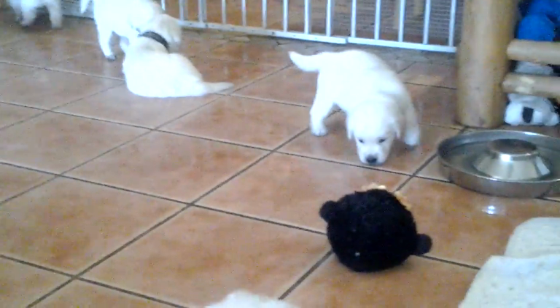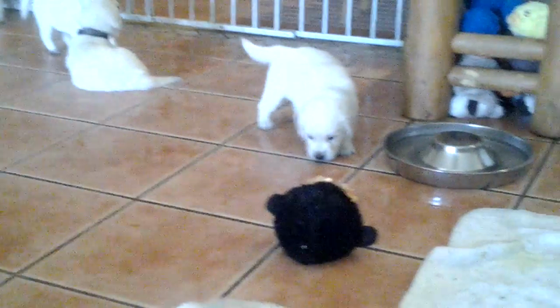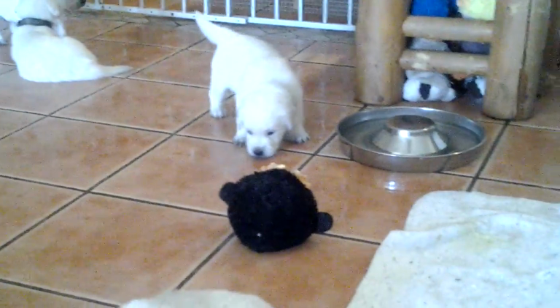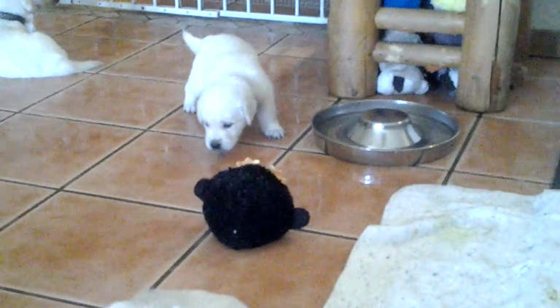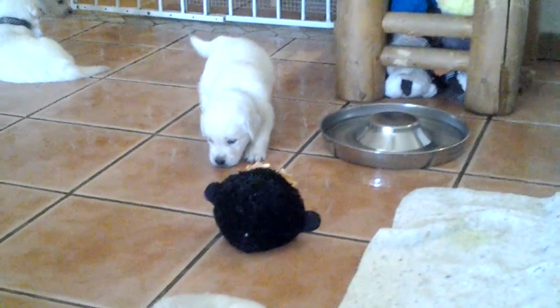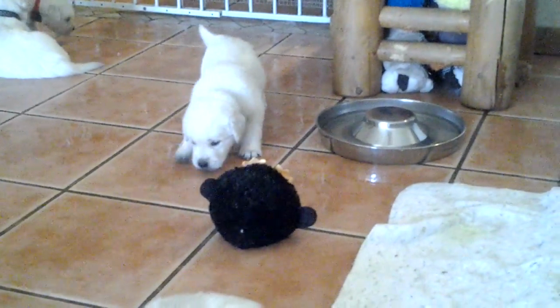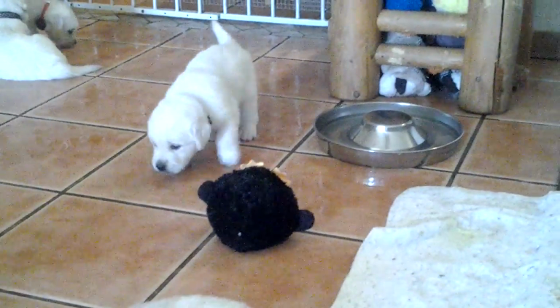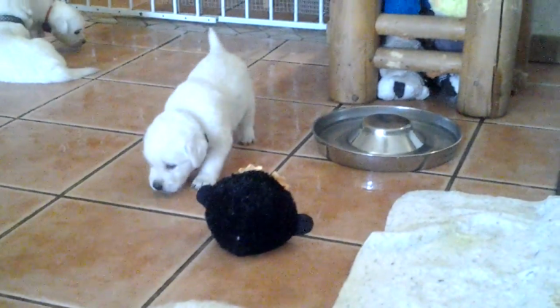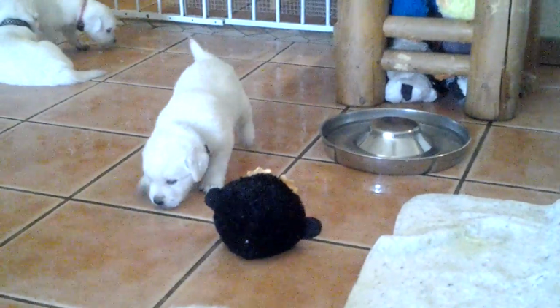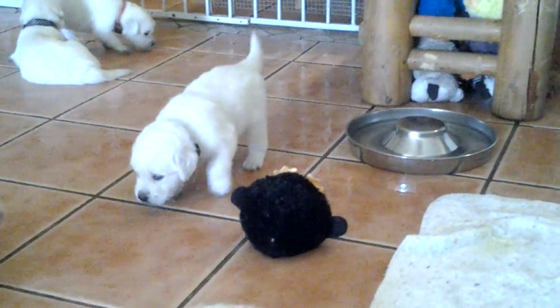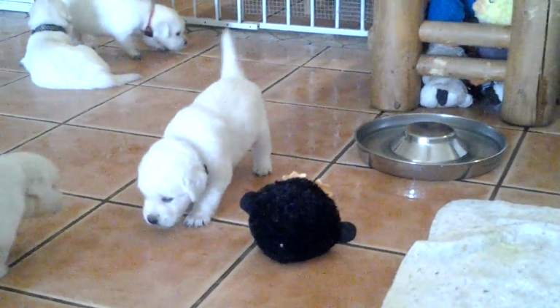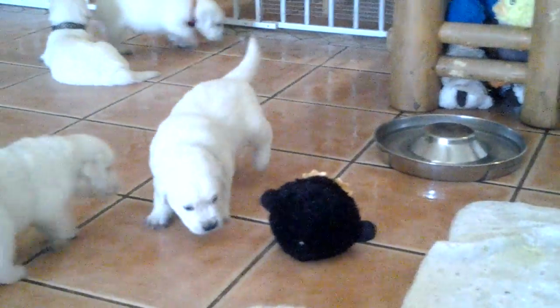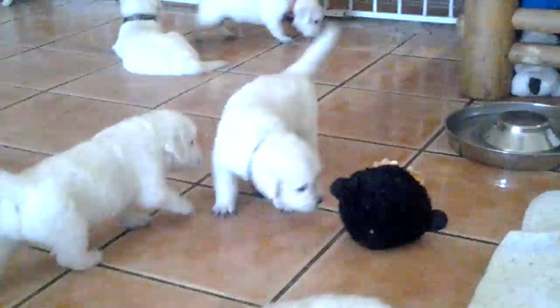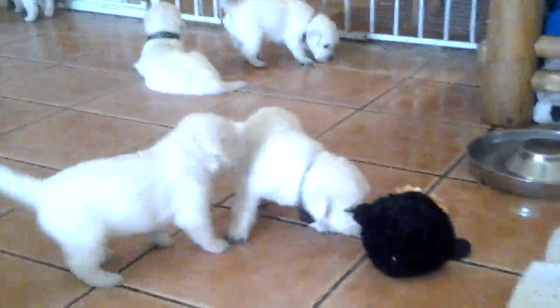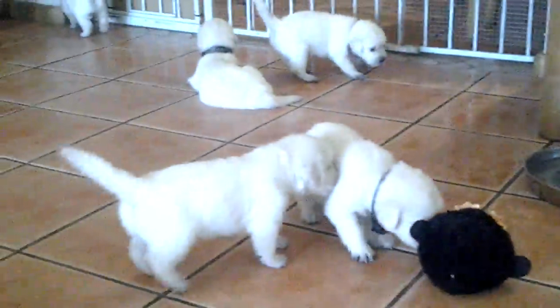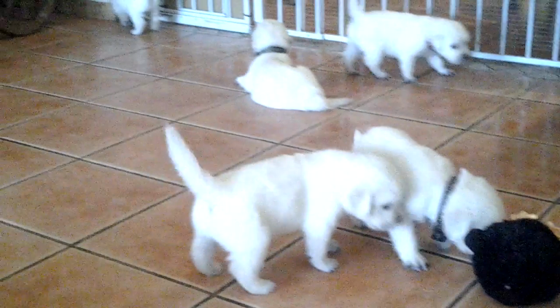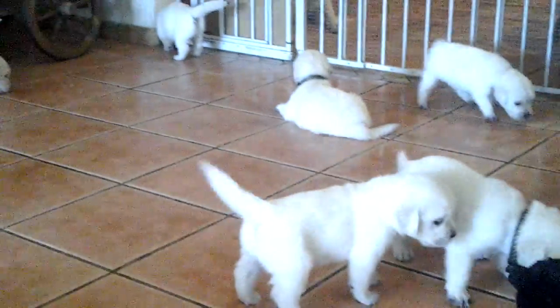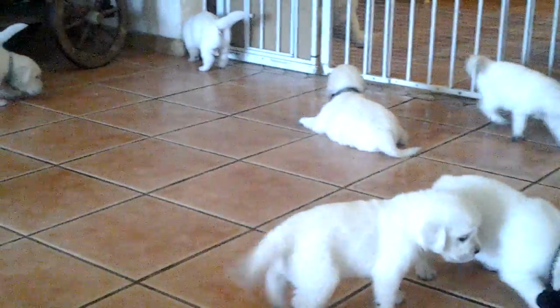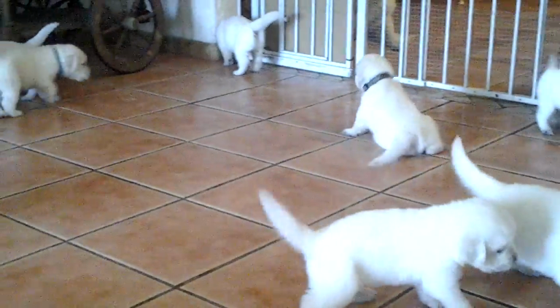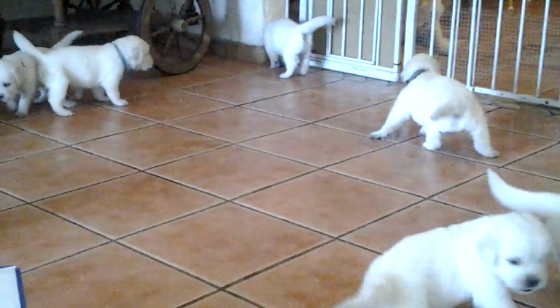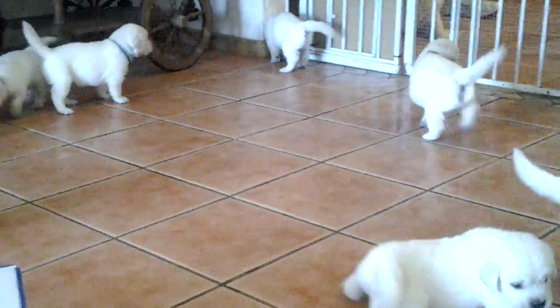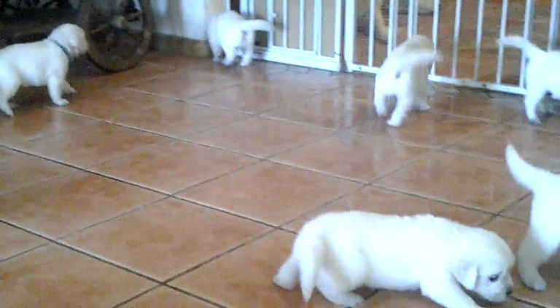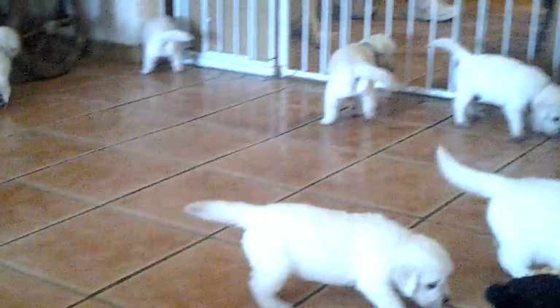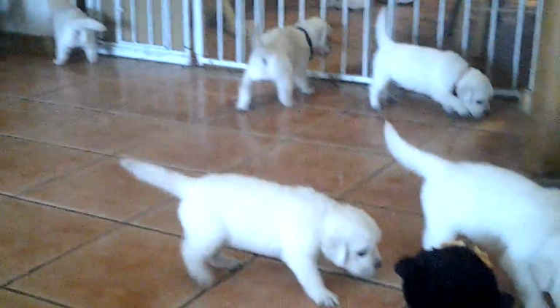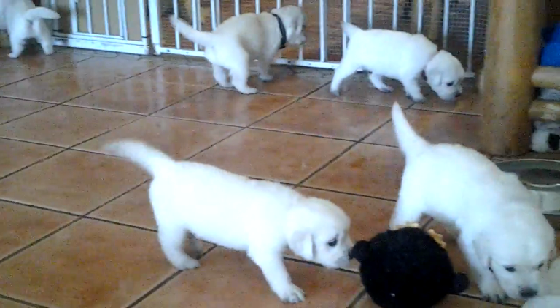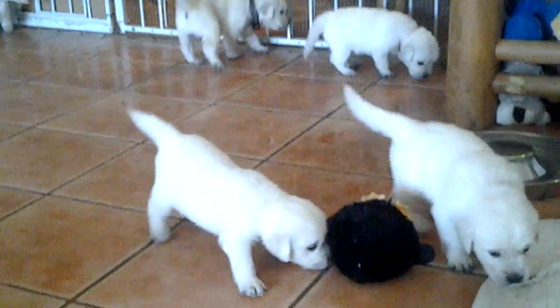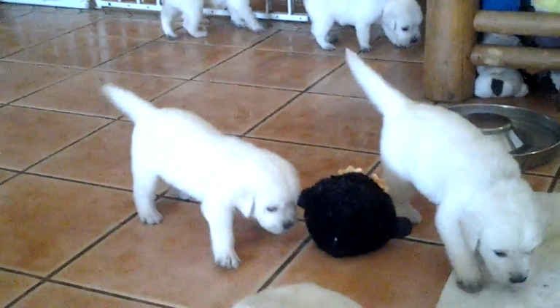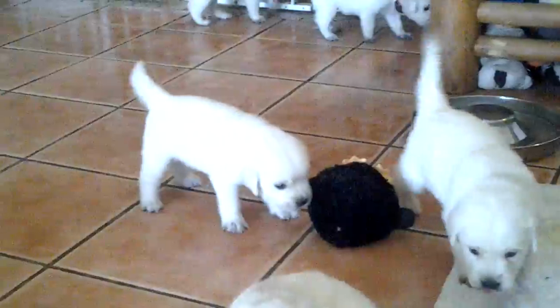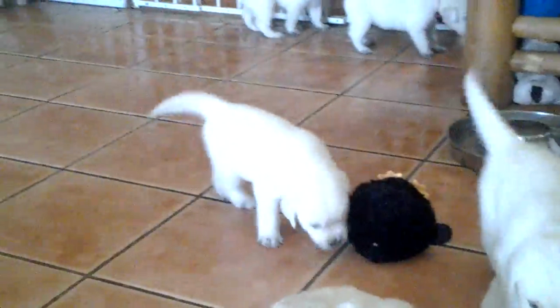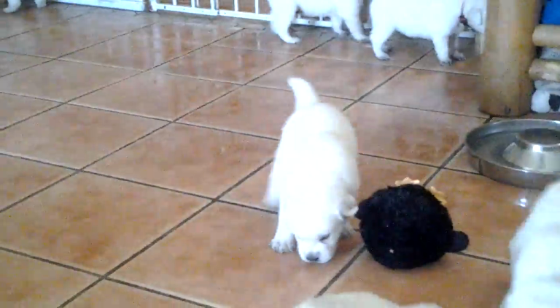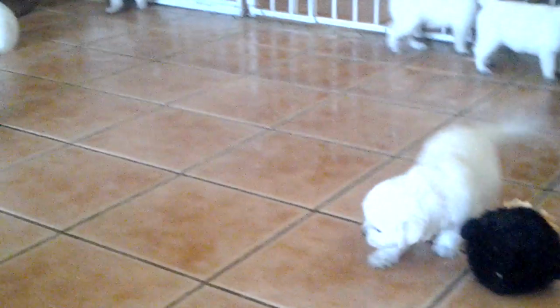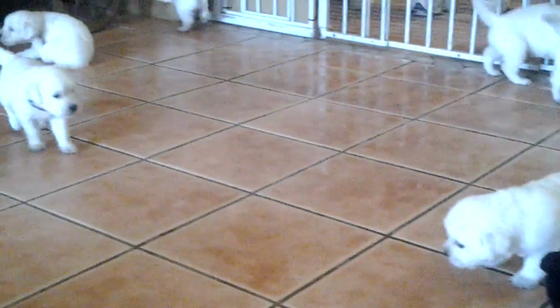They gave the puppy some water and they stepped in it, so the floor is all slippery and wet. I need to probably dry that up — they're slipping a little bit.